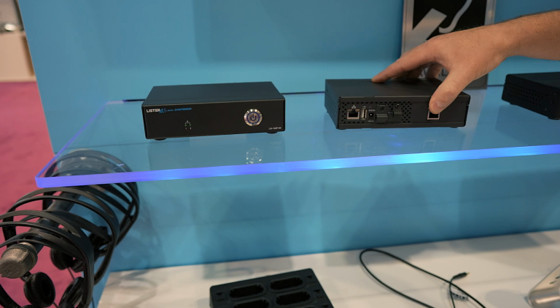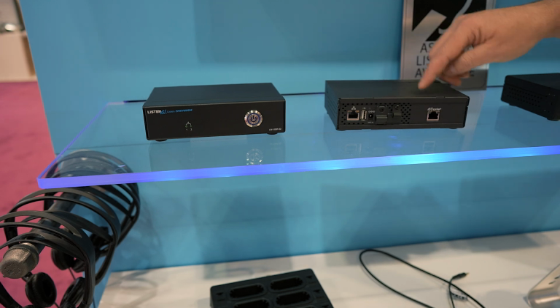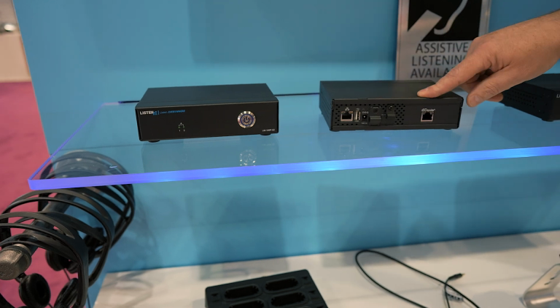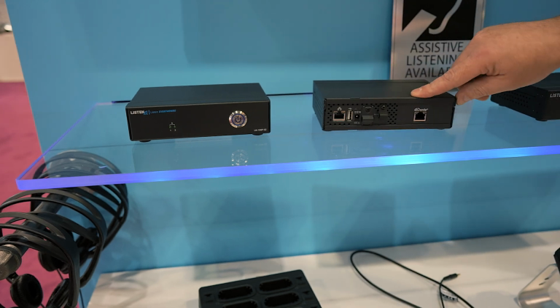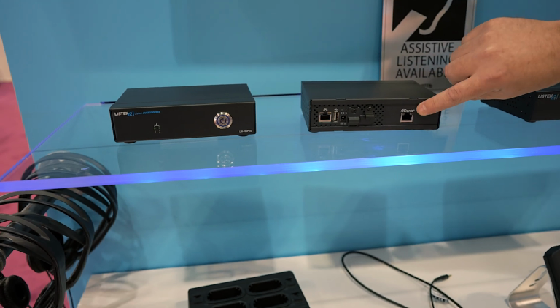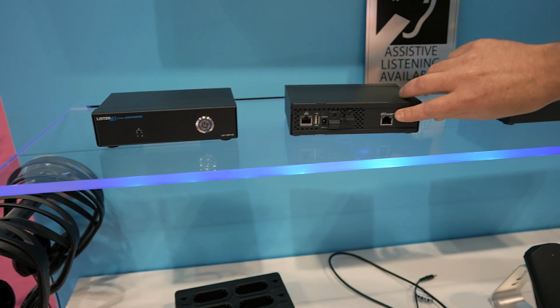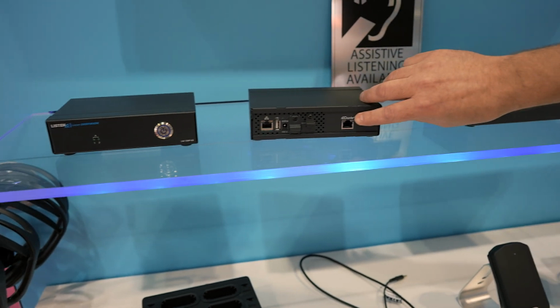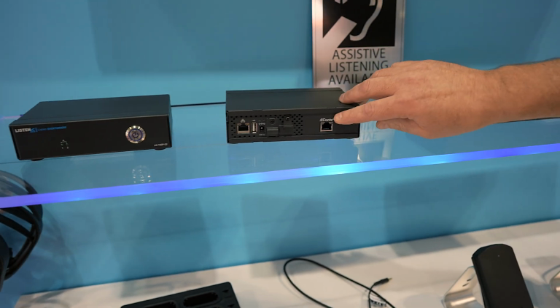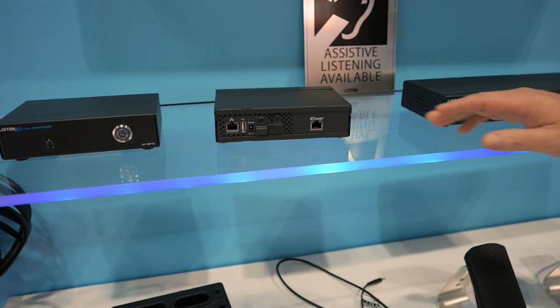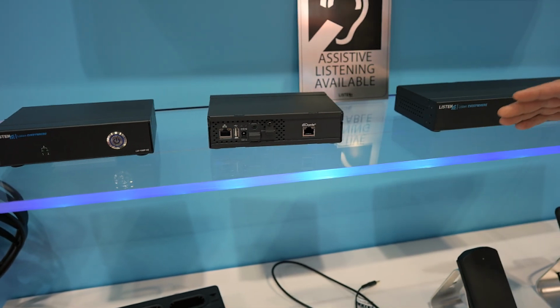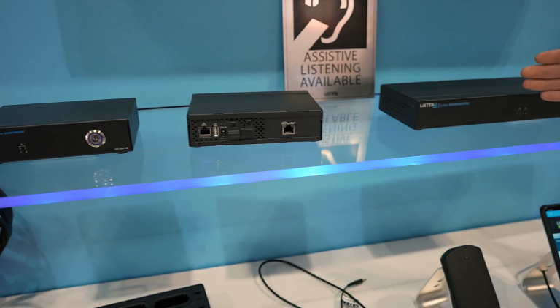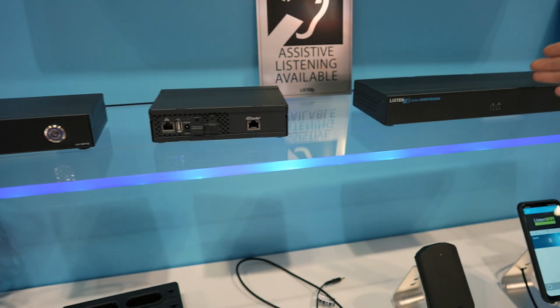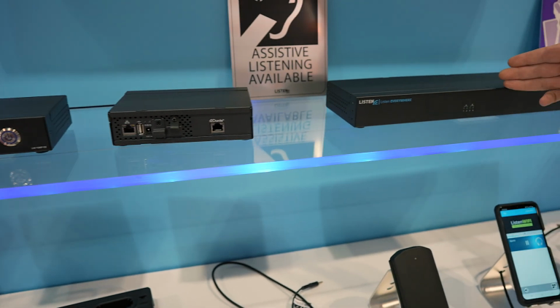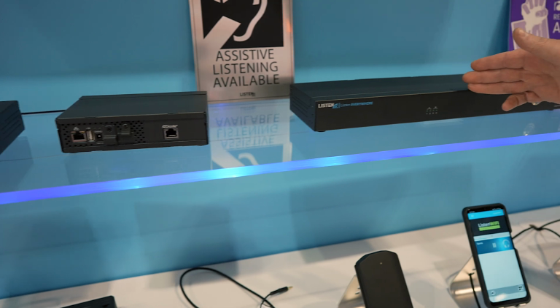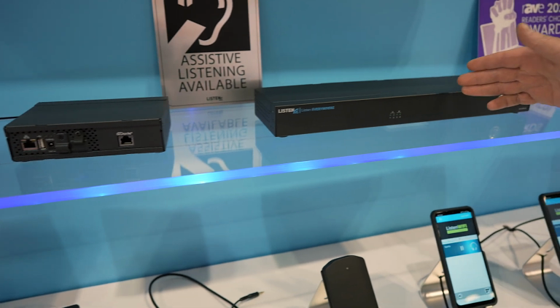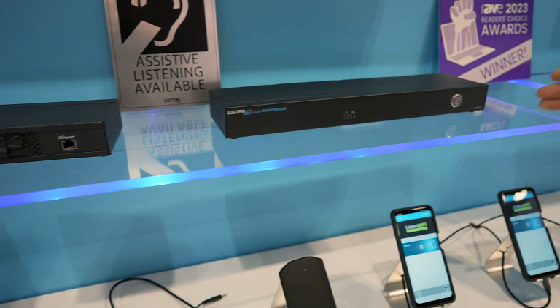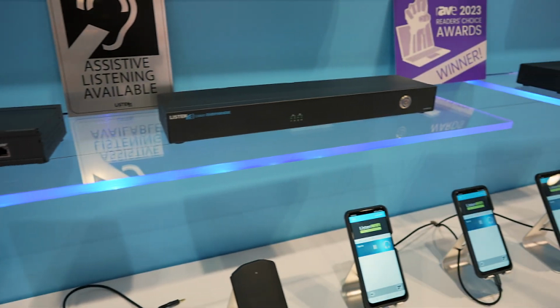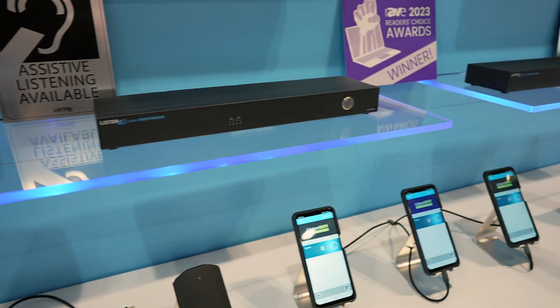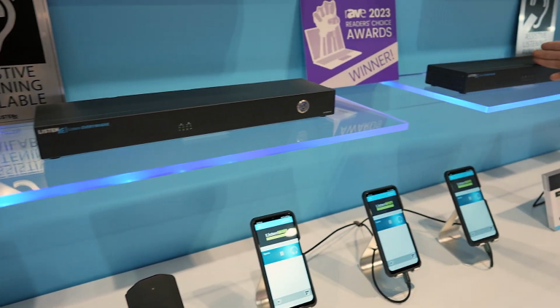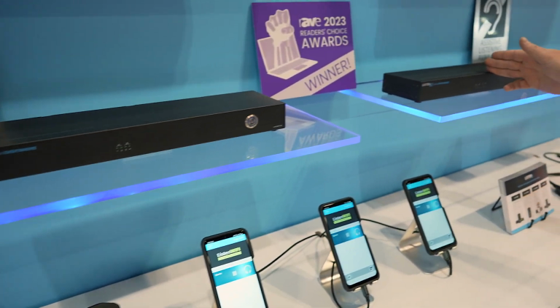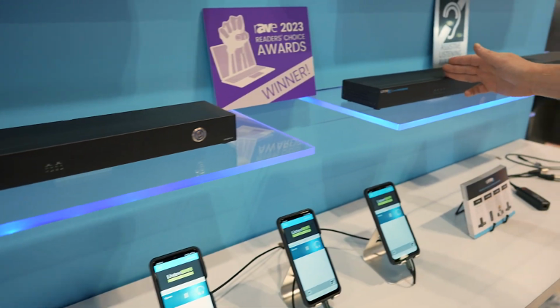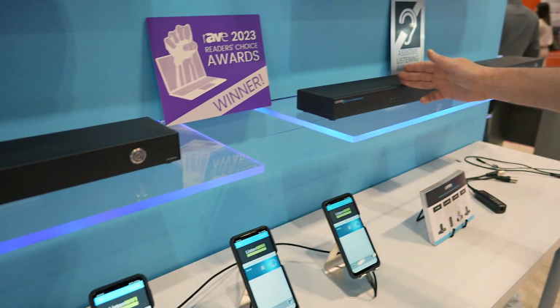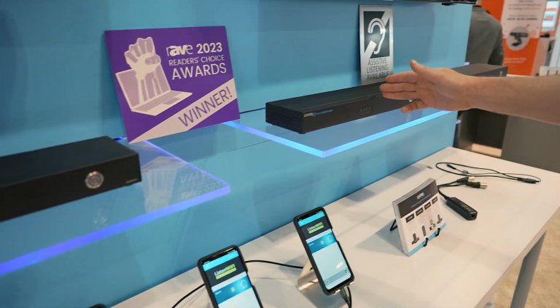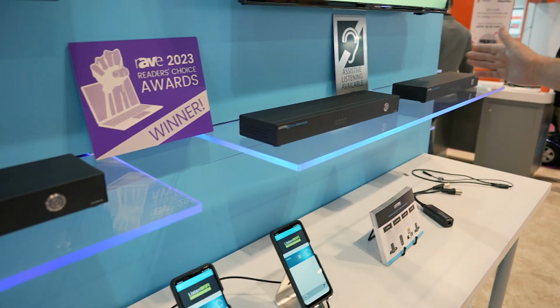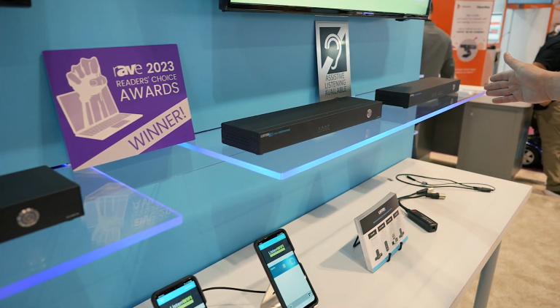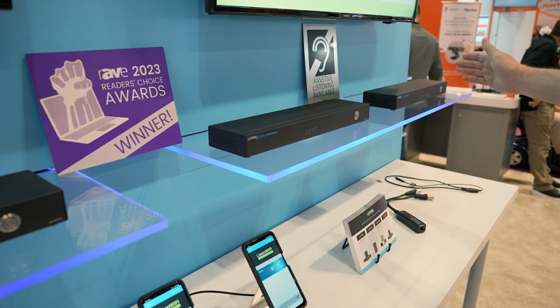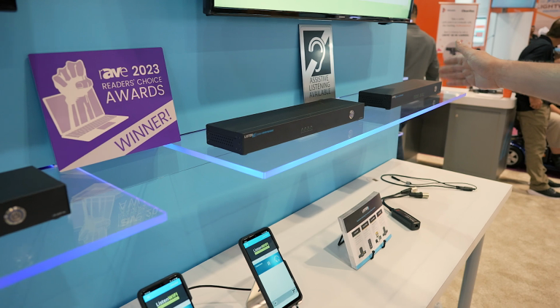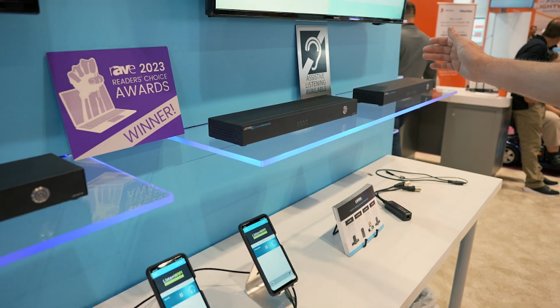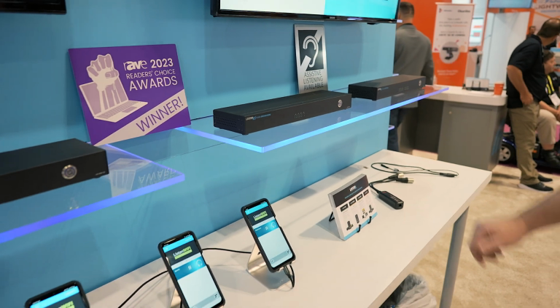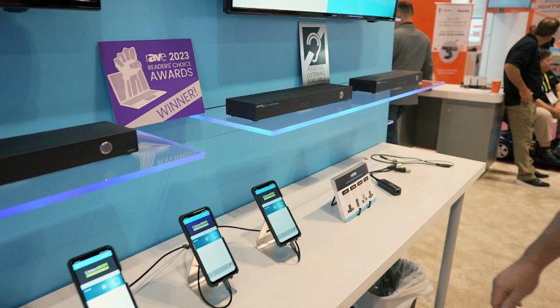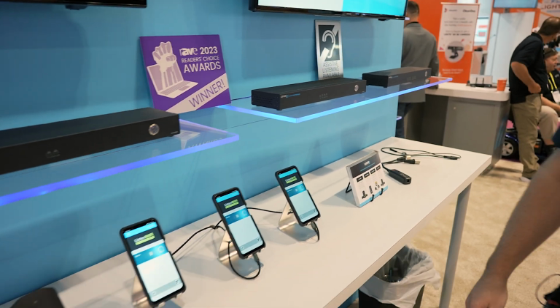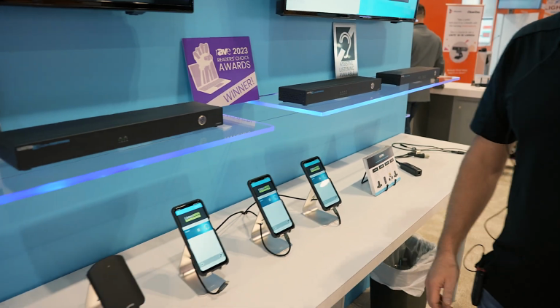This is a 2-channel variant with a Dante input. We also offer a 4, an 8, and a 16-channel variant of our Wi-Fi audio servers.